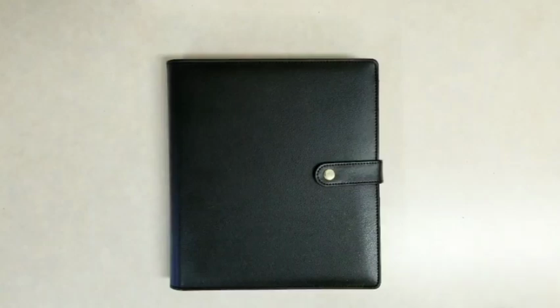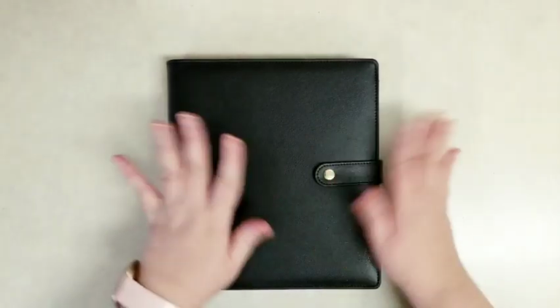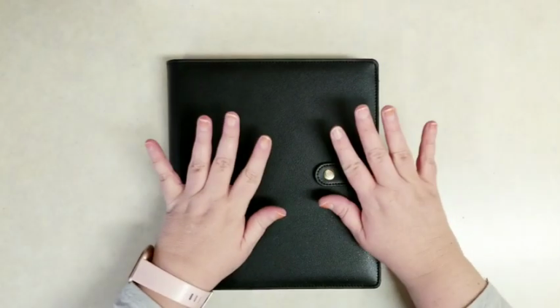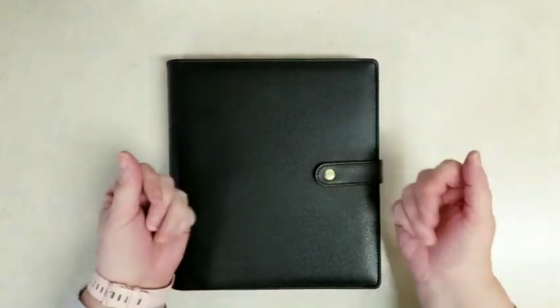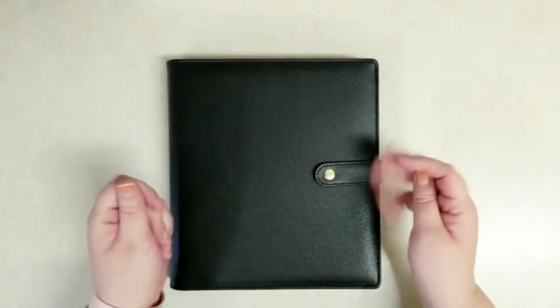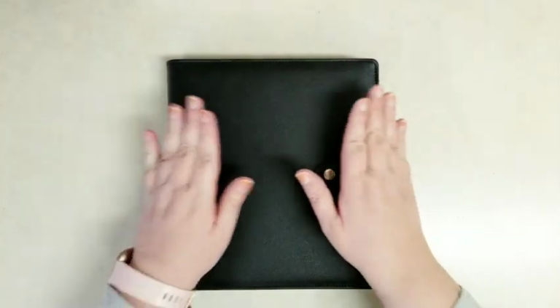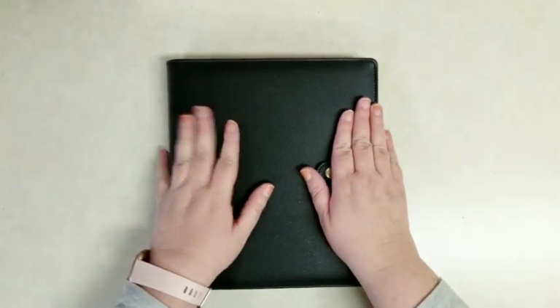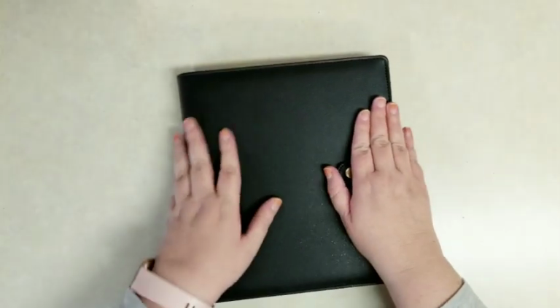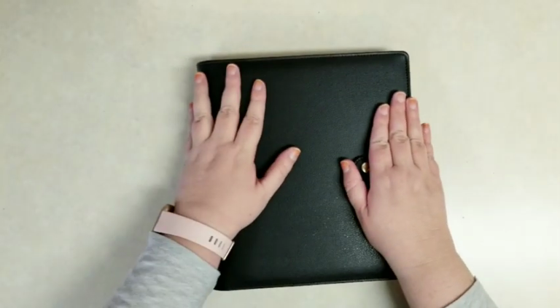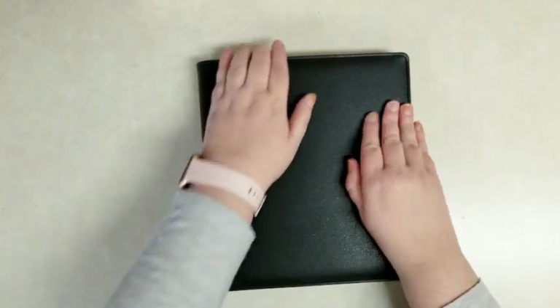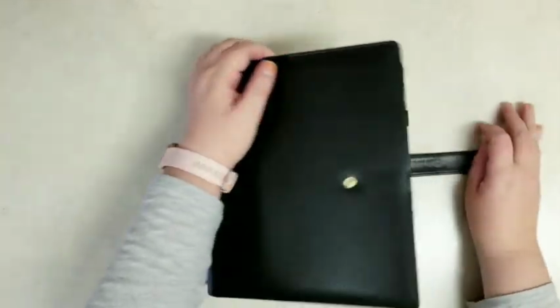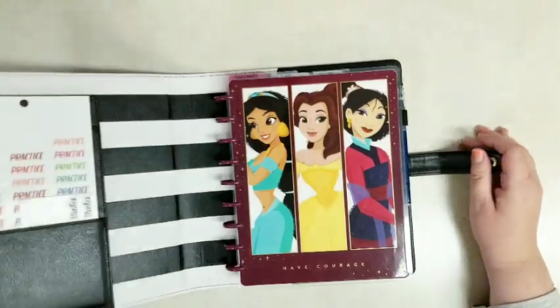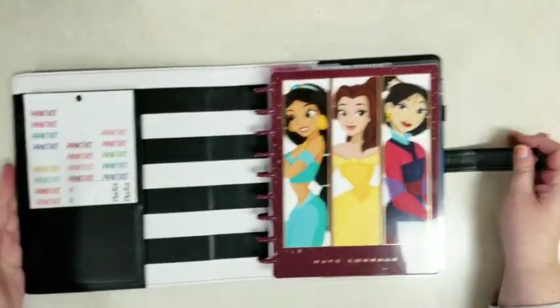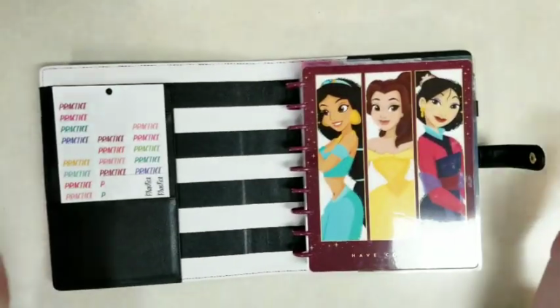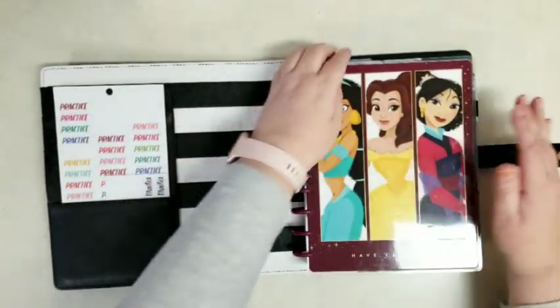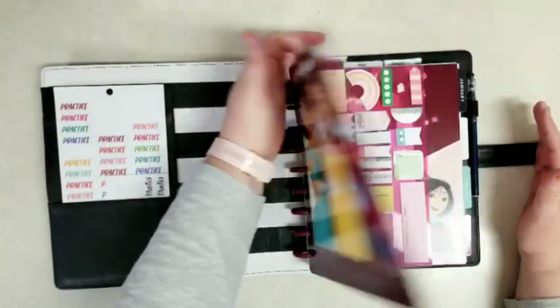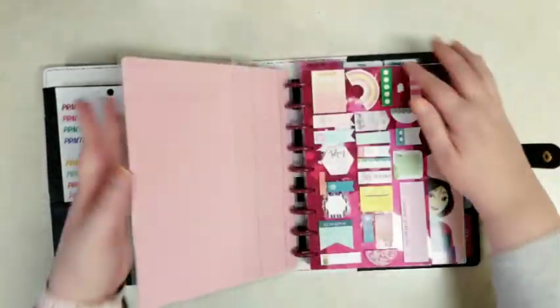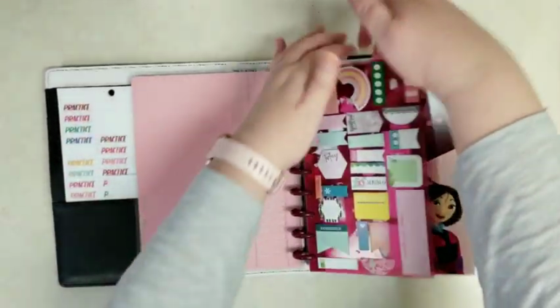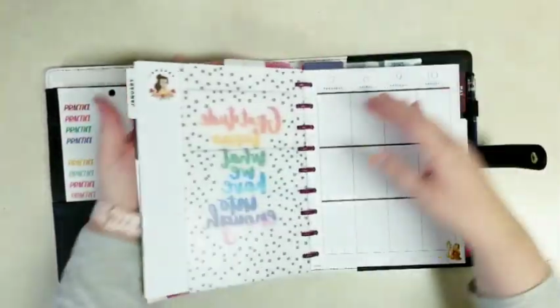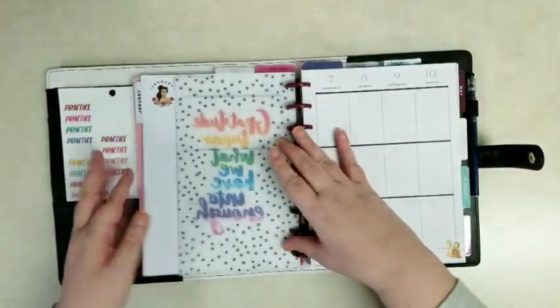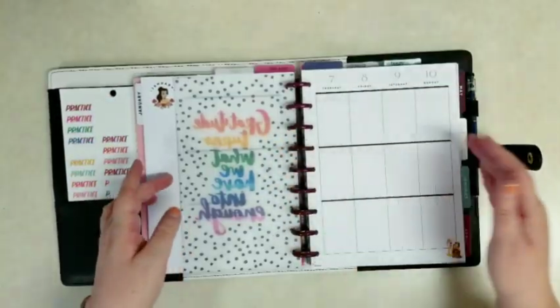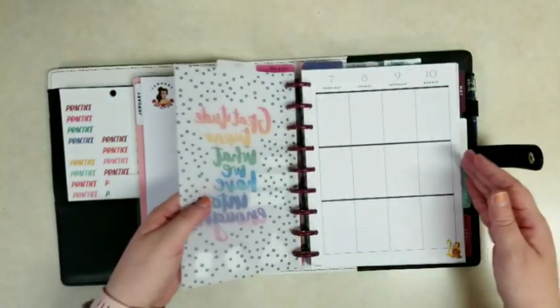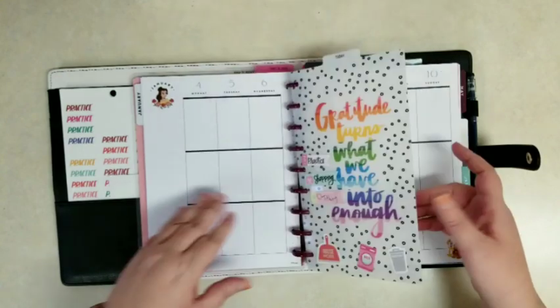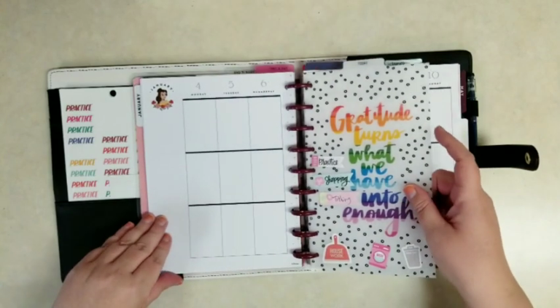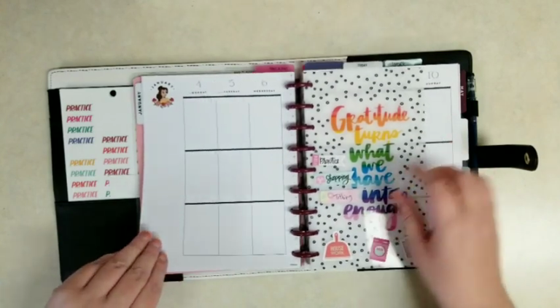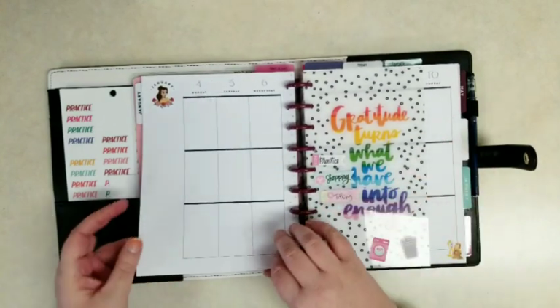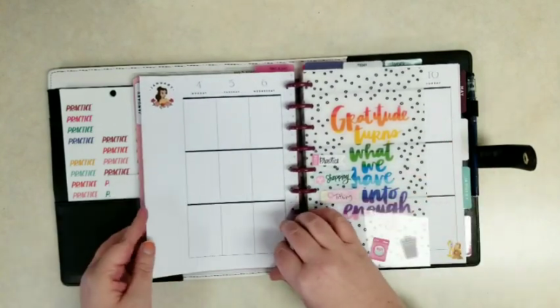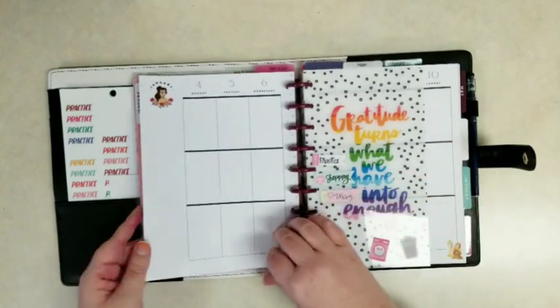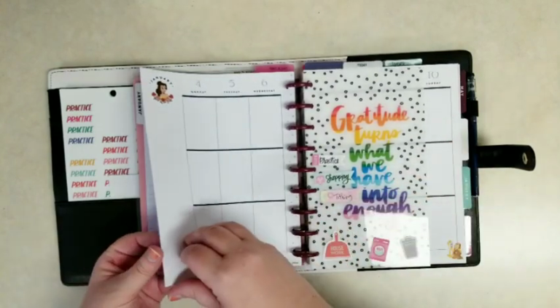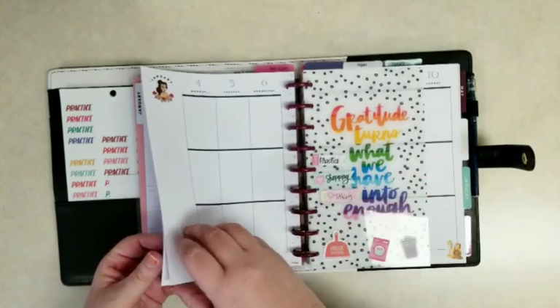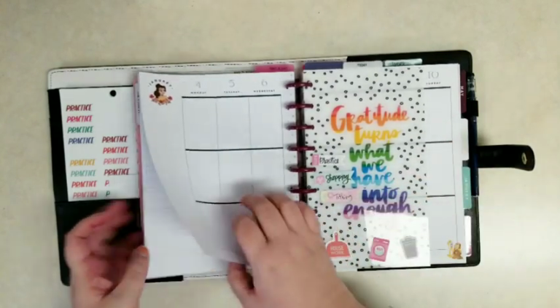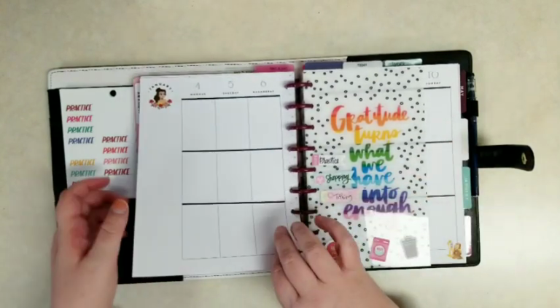Hi everybody, it's Stephanie with Planning with Peanutty. Welcome to my YouTube channel. I'm actually decorating my first spread for 2021 because last week's stuff I'm kind of counting as 2020. But I'm in my new Frankenplanner. If you want to see how I set it up, check out the video in the description below.